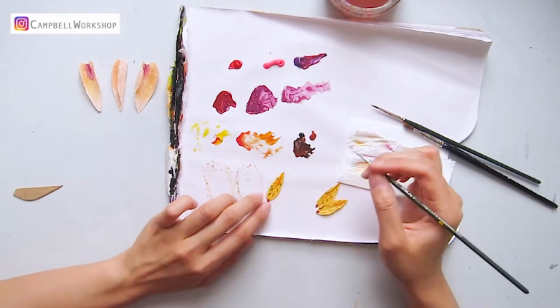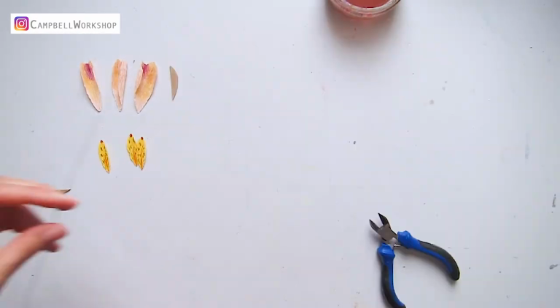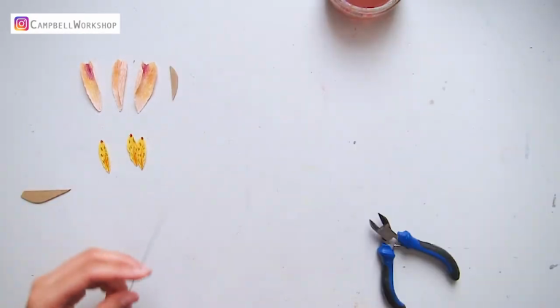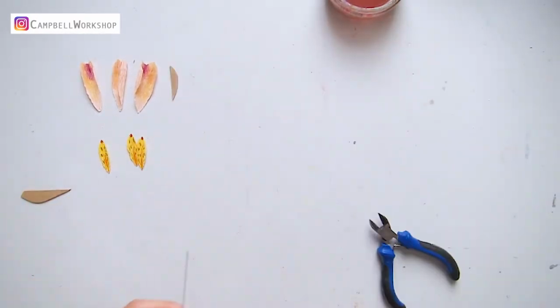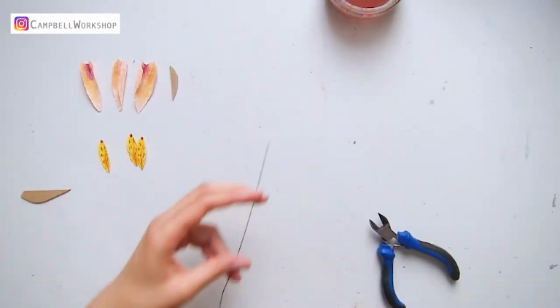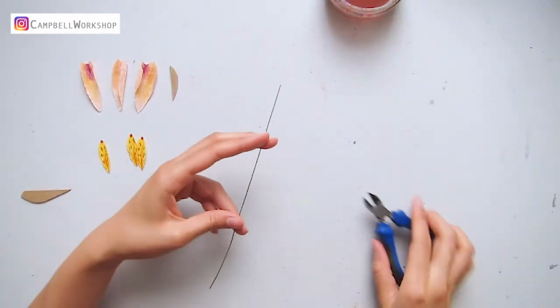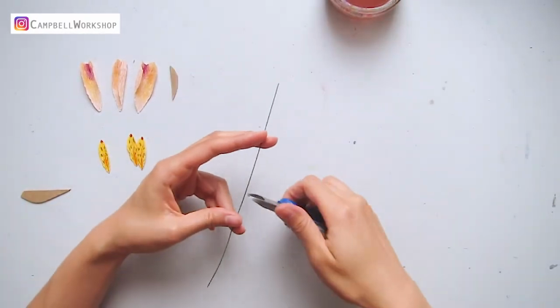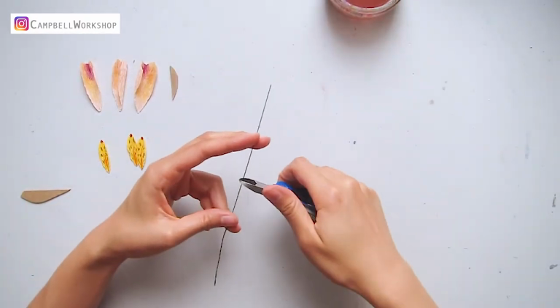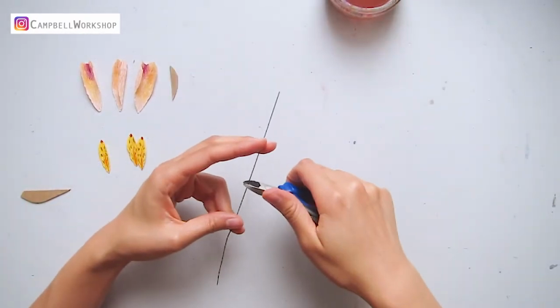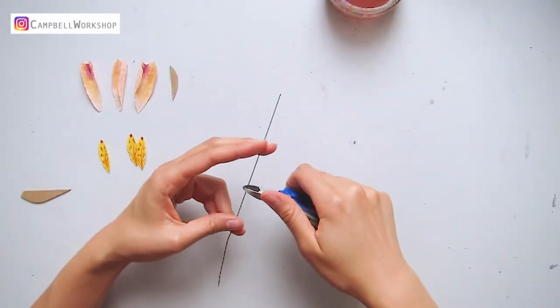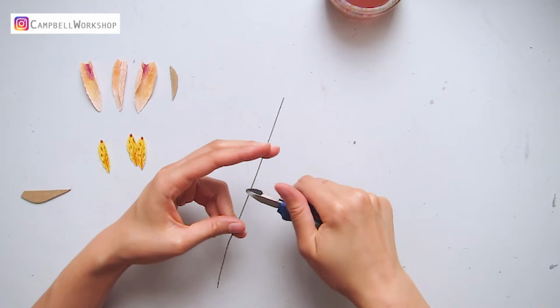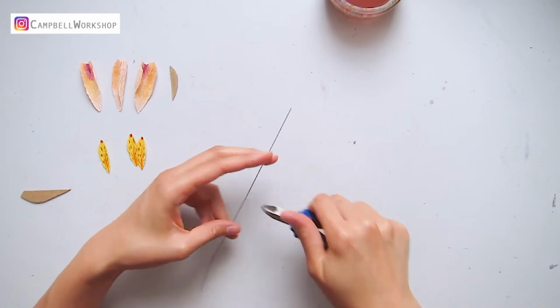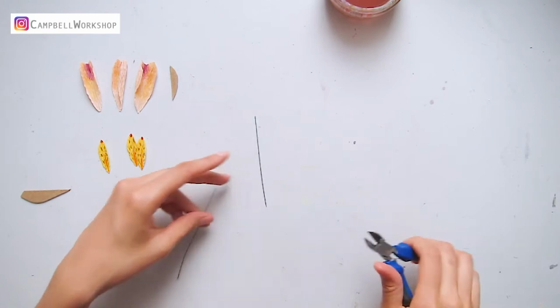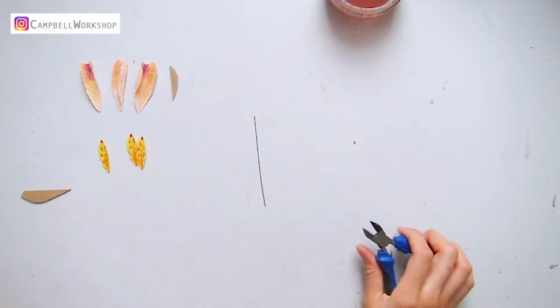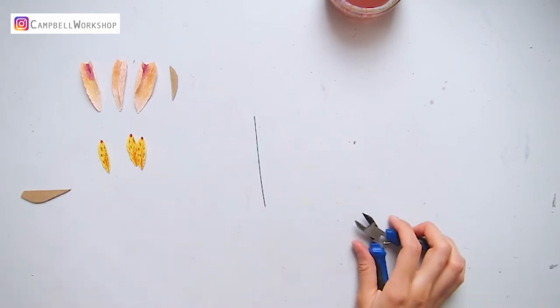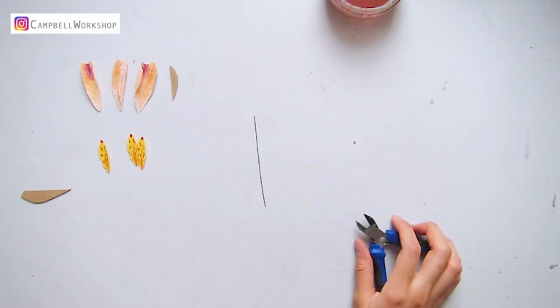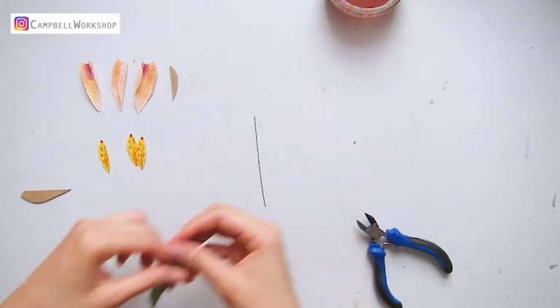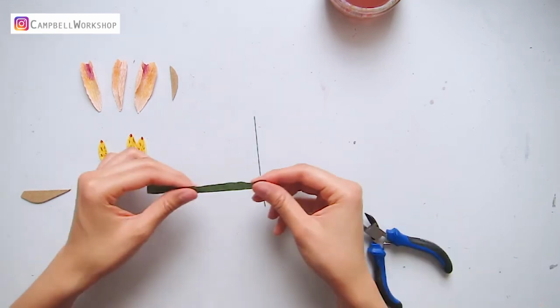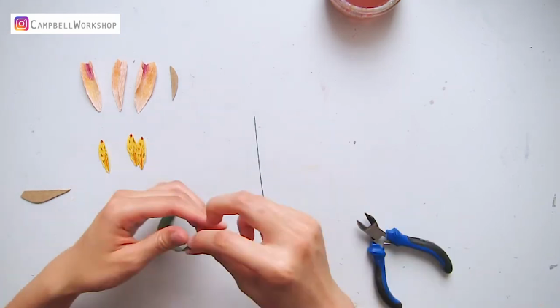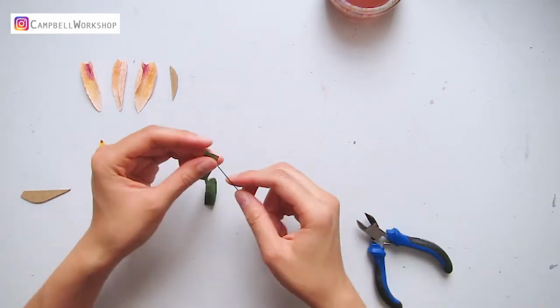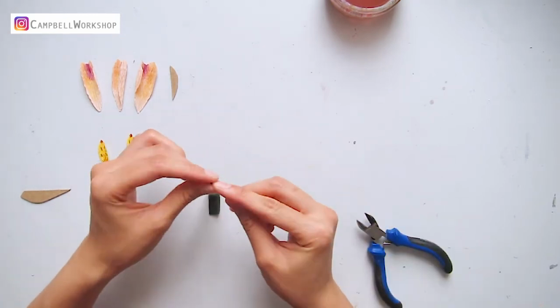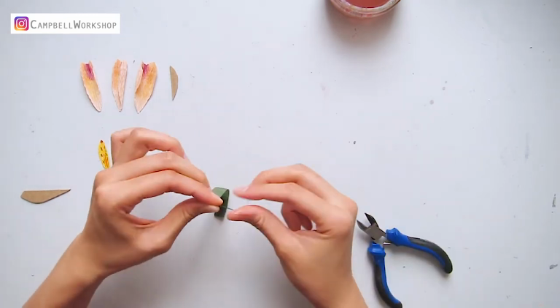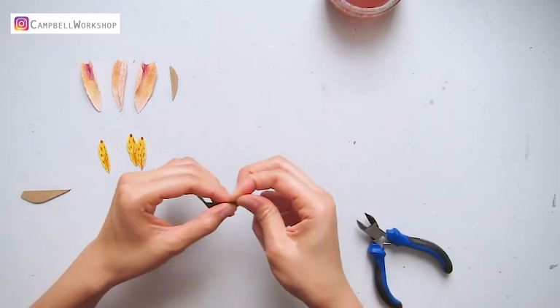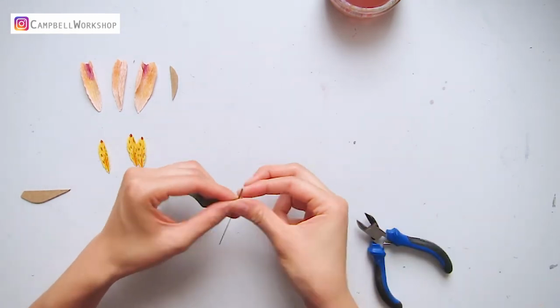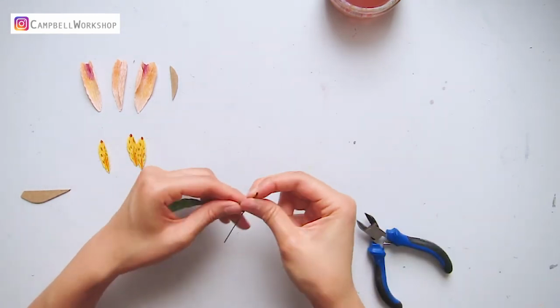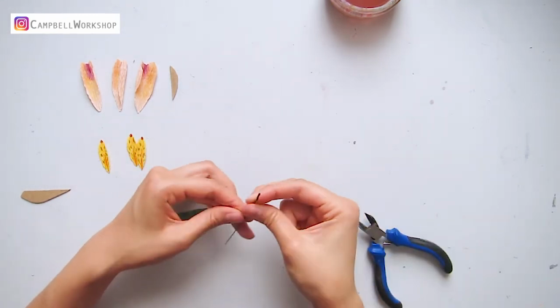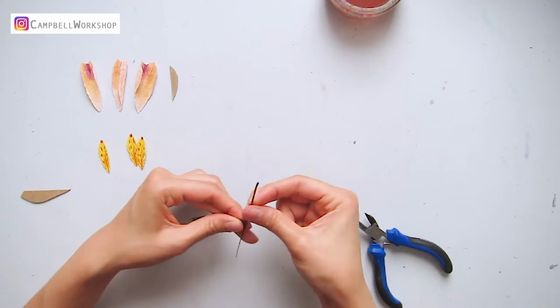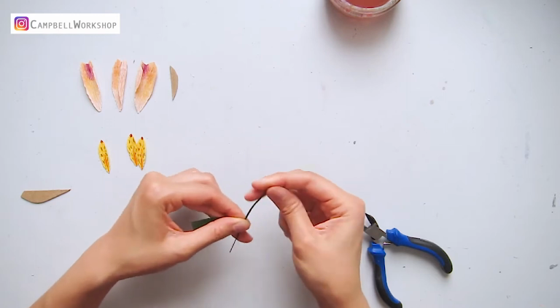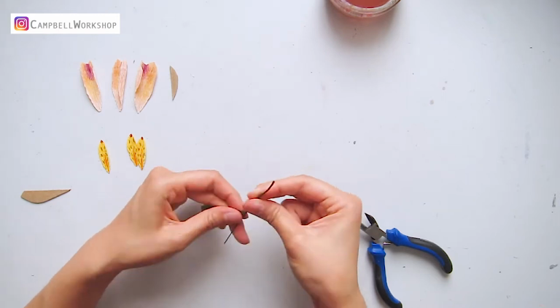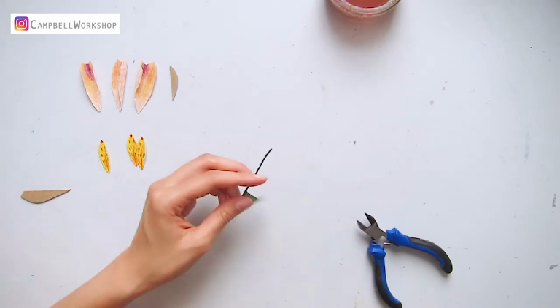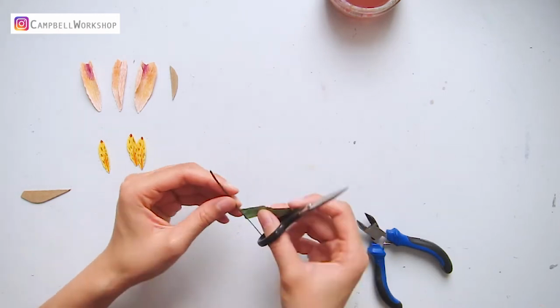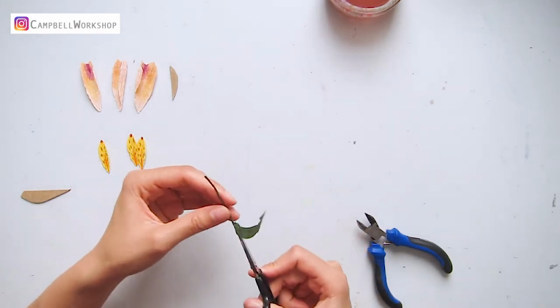Trim a 24 gauge wire into 12 cm long for the flower stem. Rub two-thirds of the wire with a dark green flower tape.